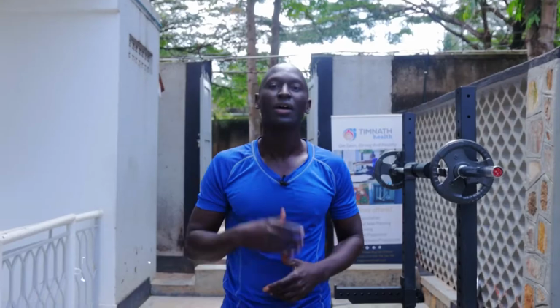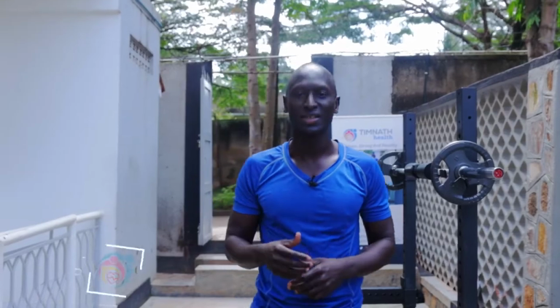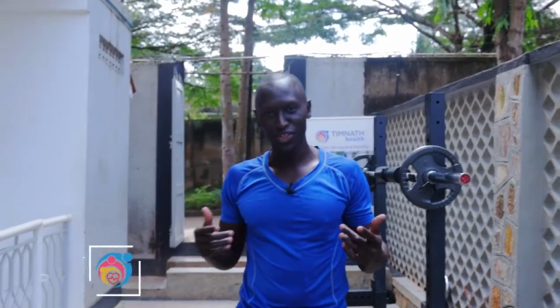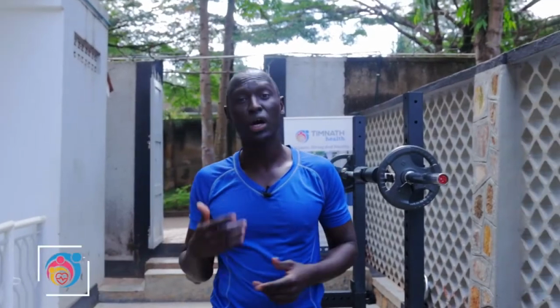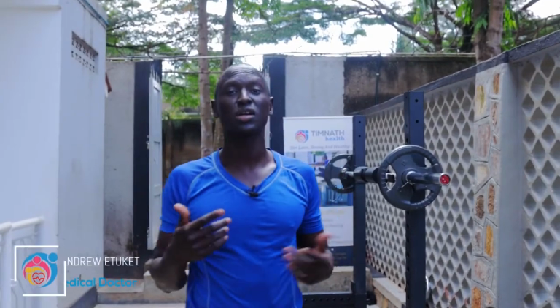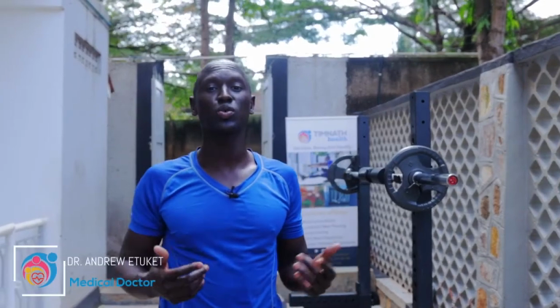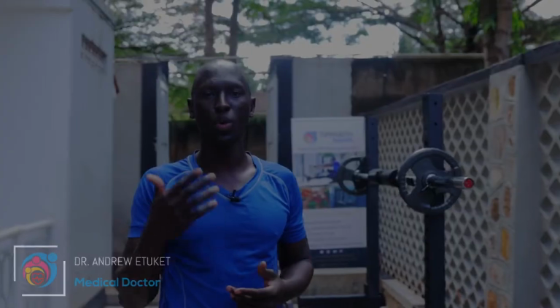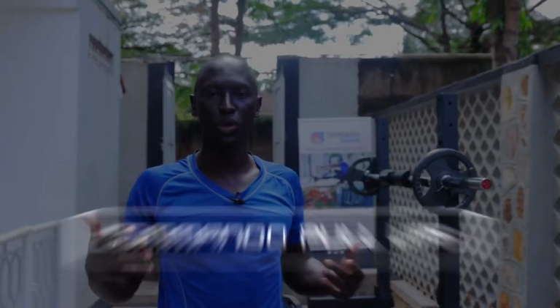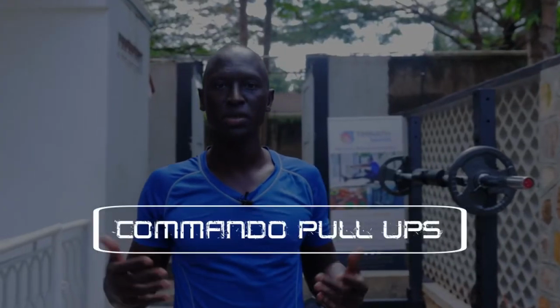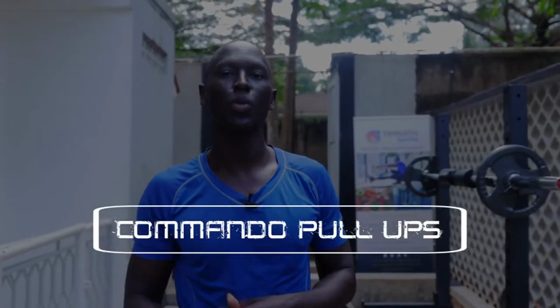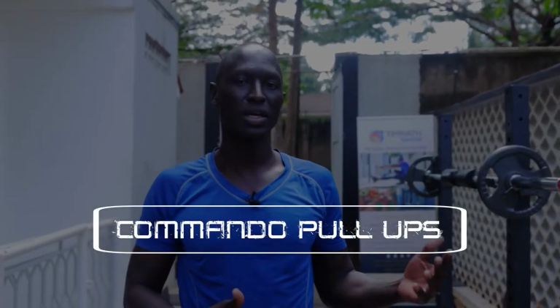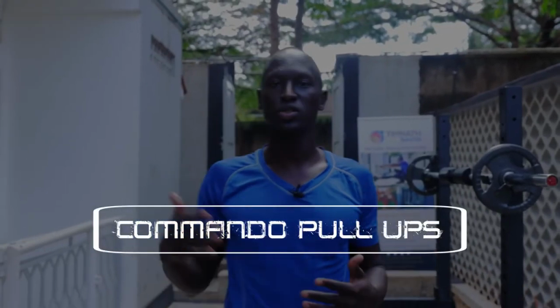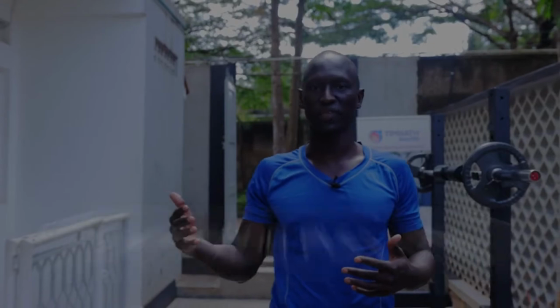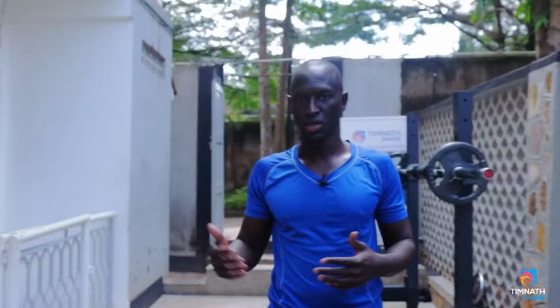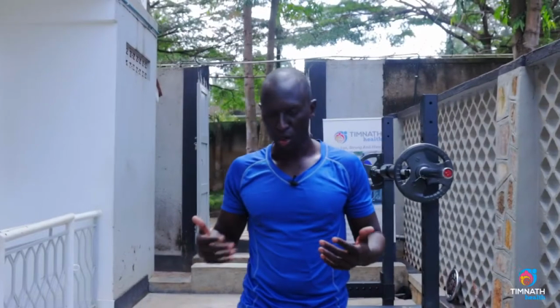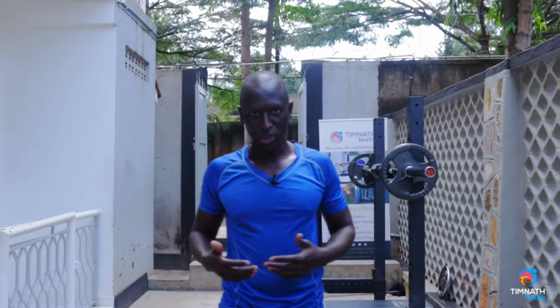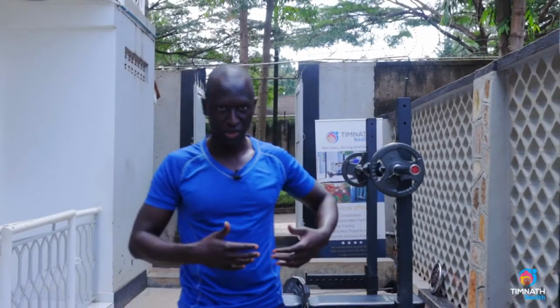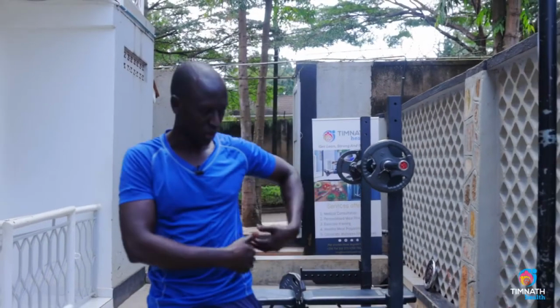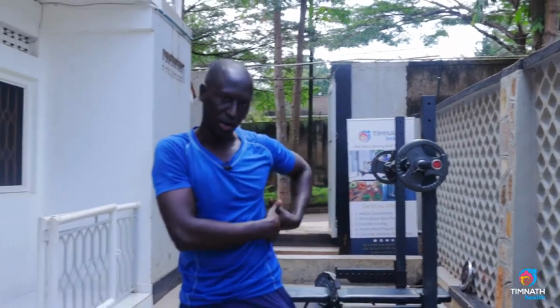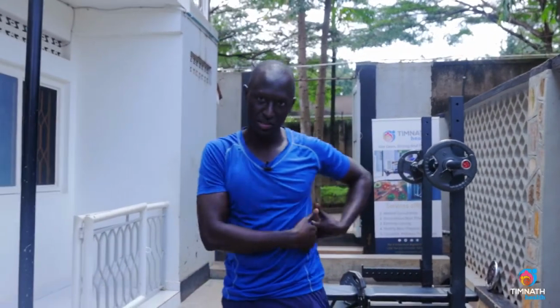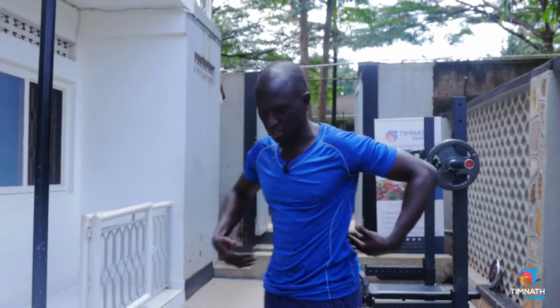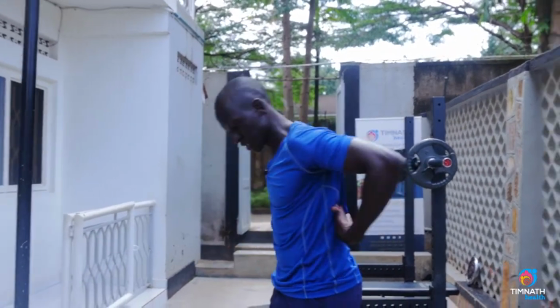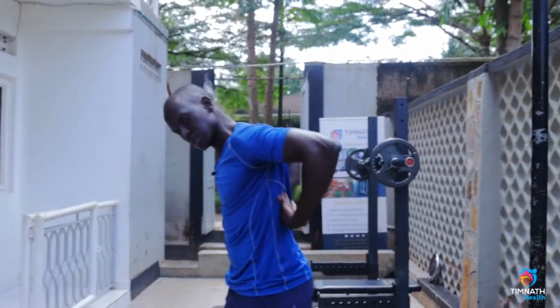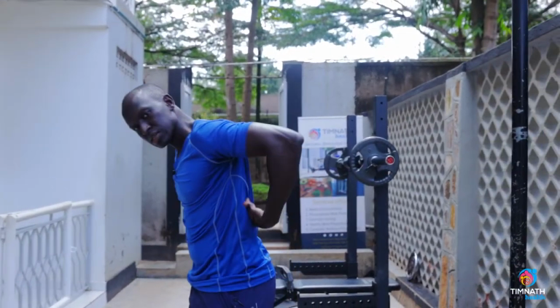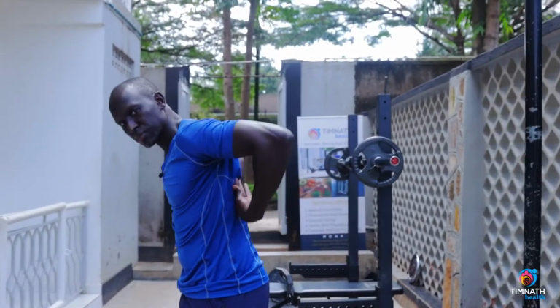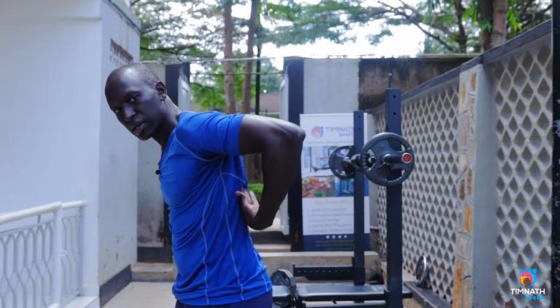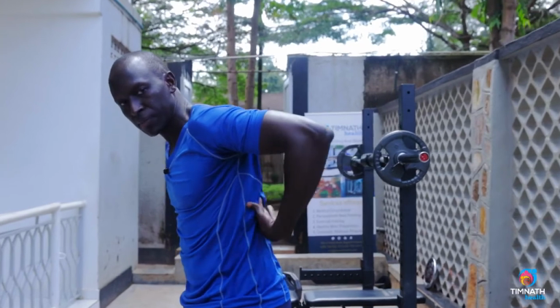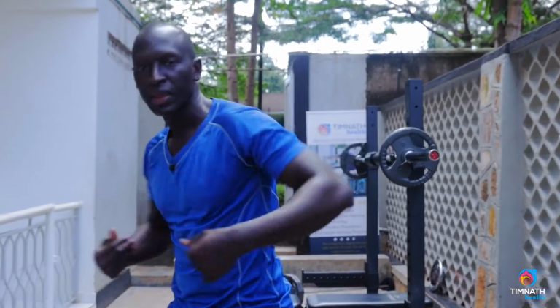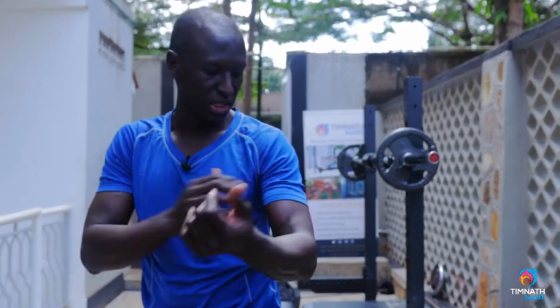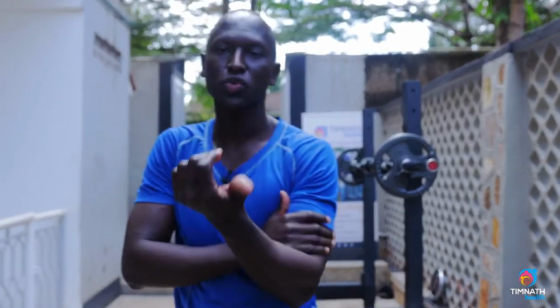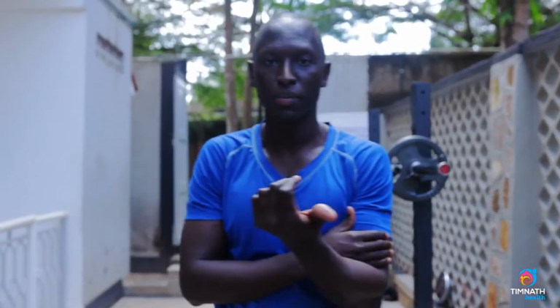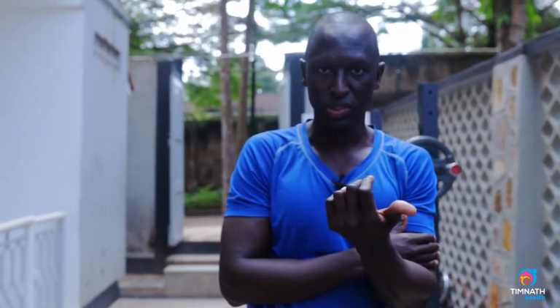Hi guys, in this video I'll teach you how to do commando pull-ups from beginner to advanced. Commando pull-ups are really great for working our lats, which are these muscles just at the back here, and a little bit of our bicep muscles.